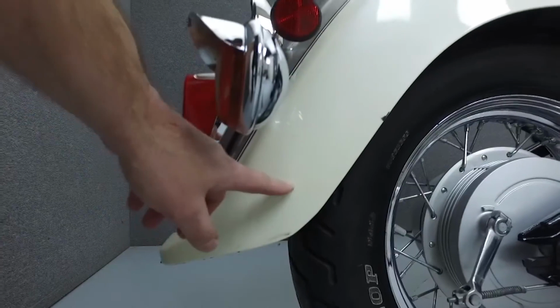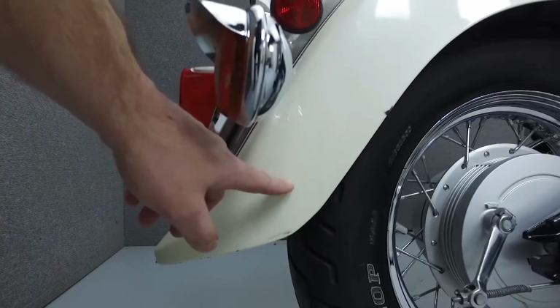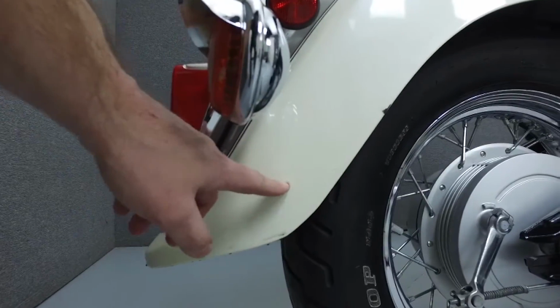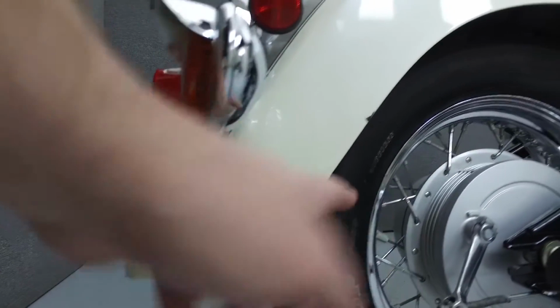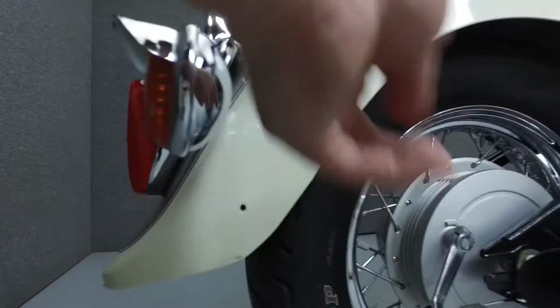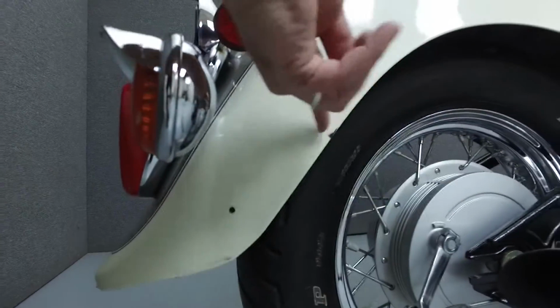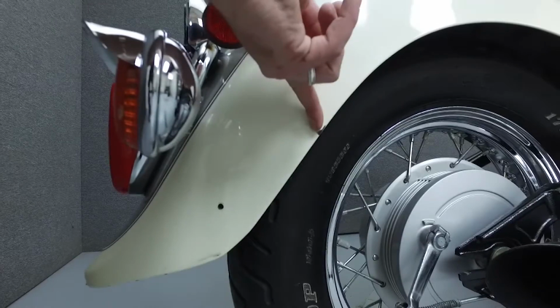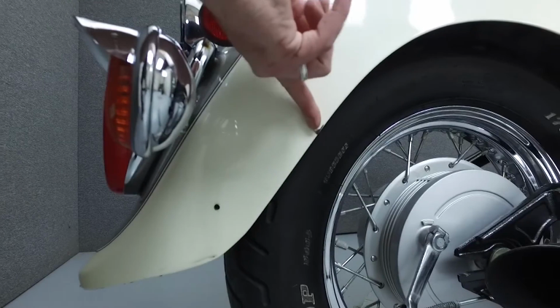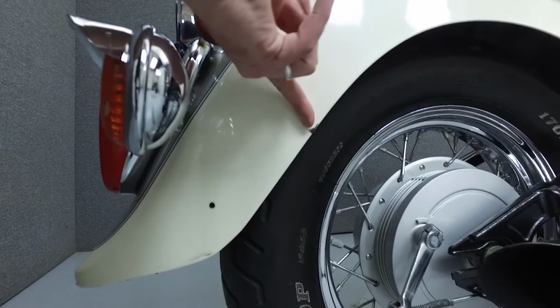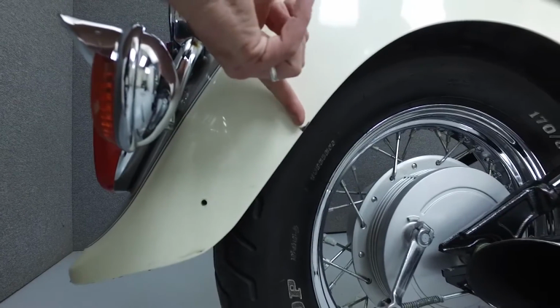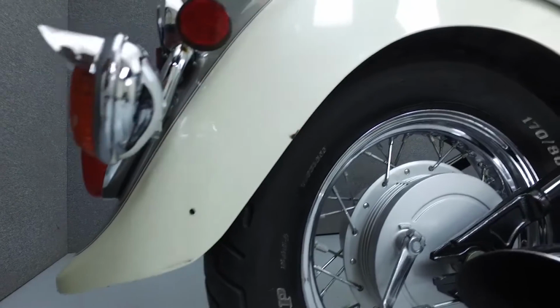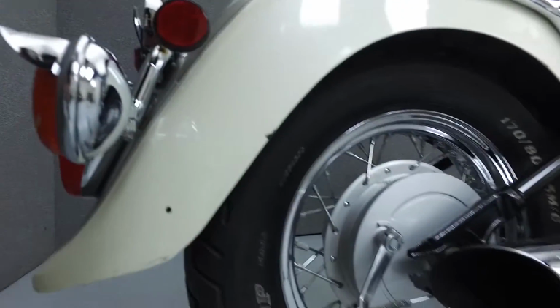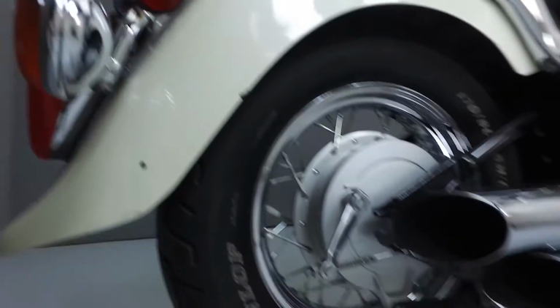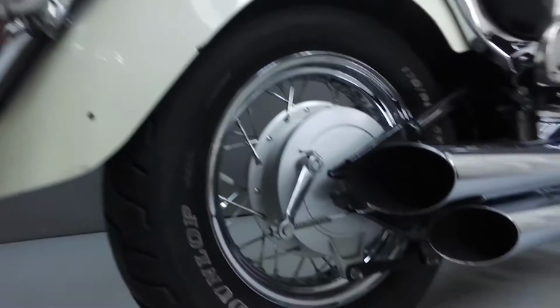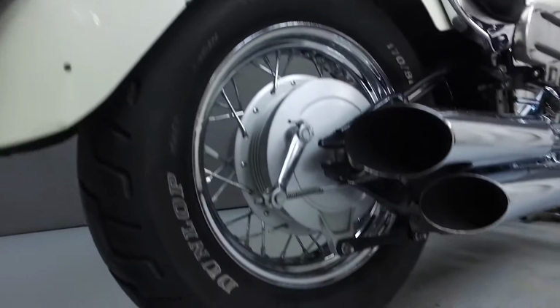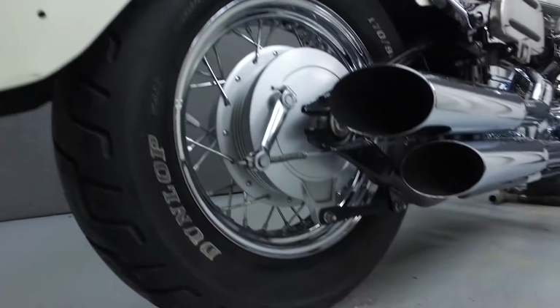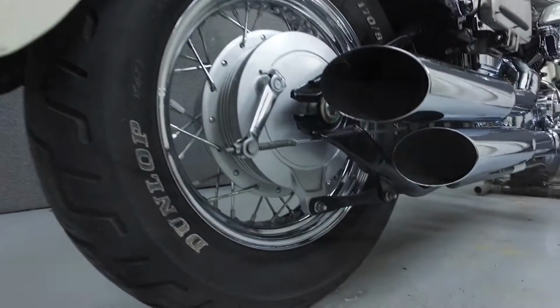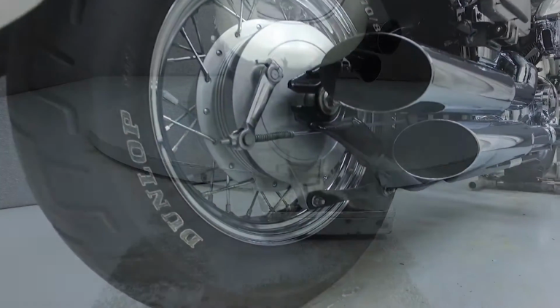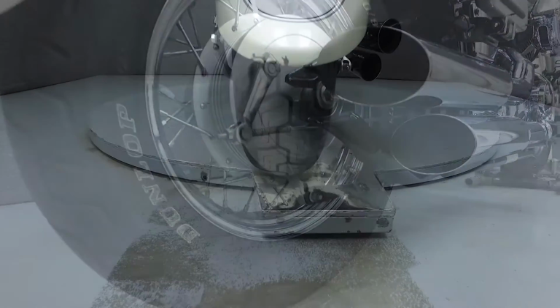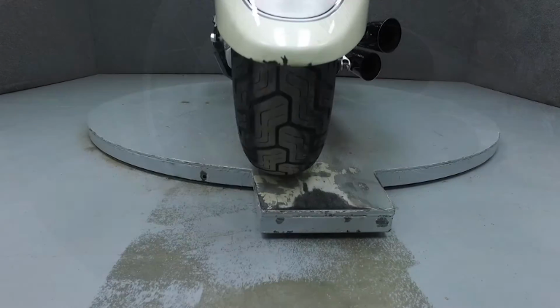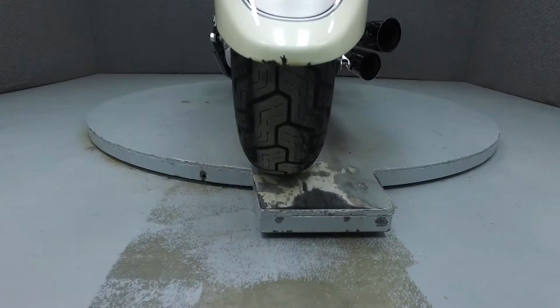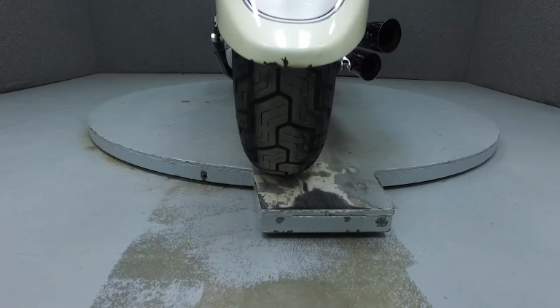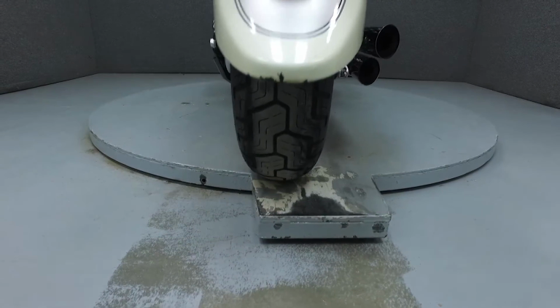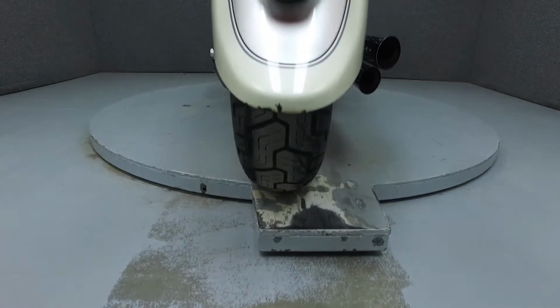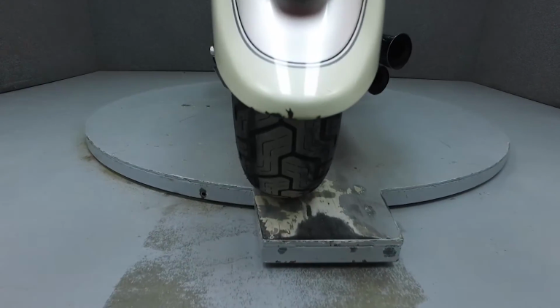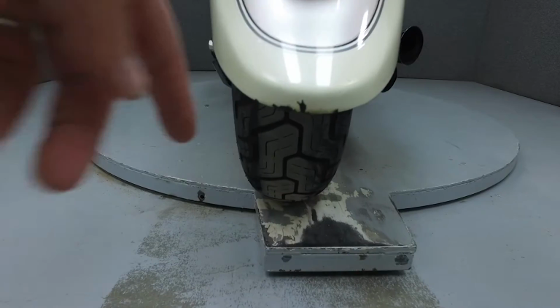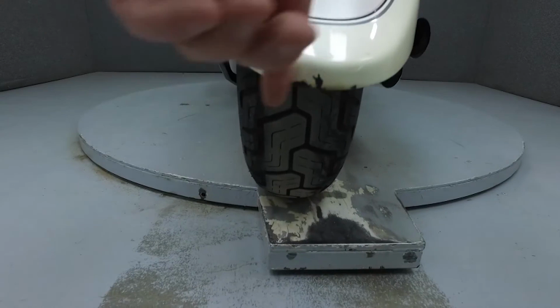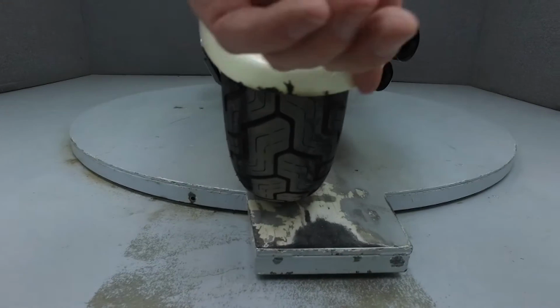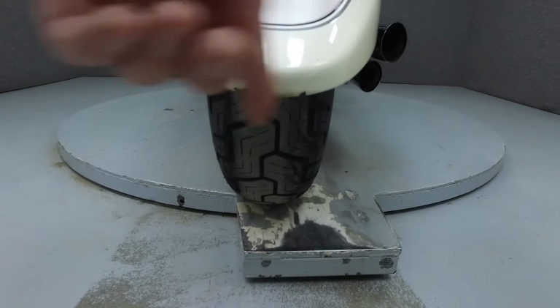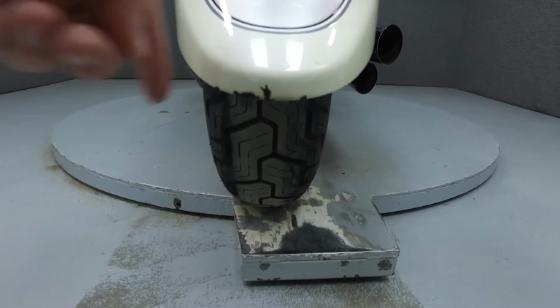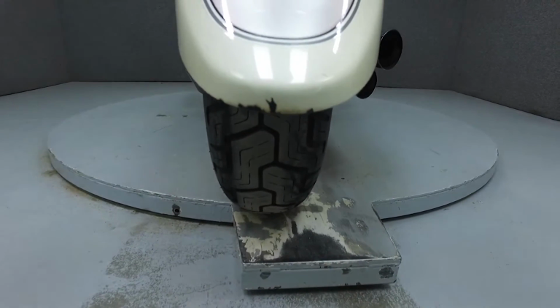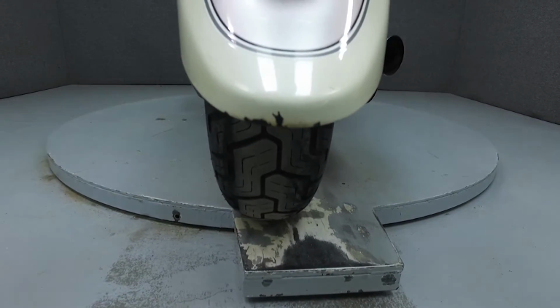Cosmetically, we did find some chips in the hole on the front fender, chips on the right side of the rear fender, some scratching on the top of the rear fender, and a hole on the left side of the rear fender.